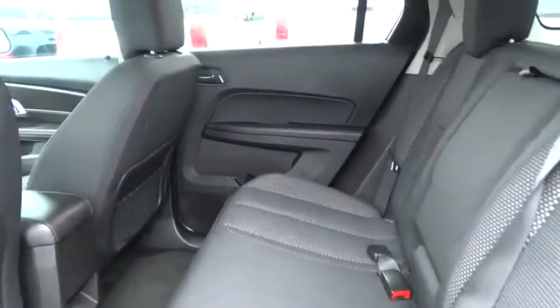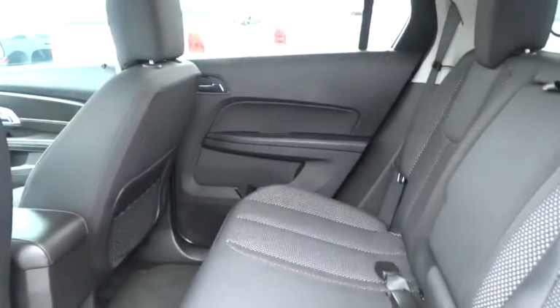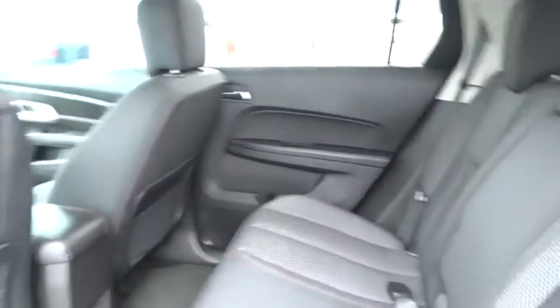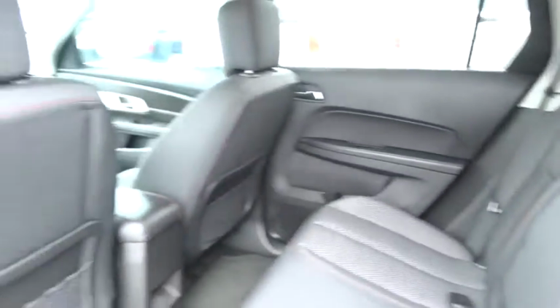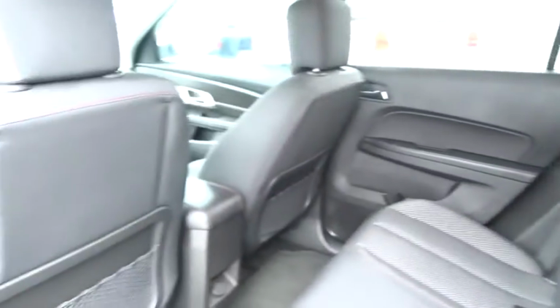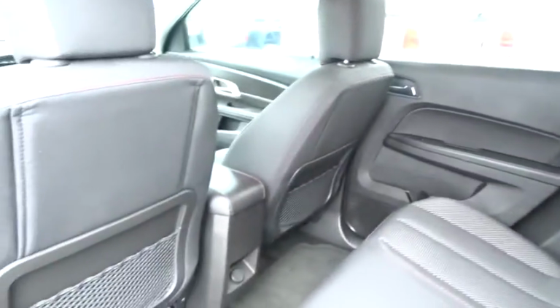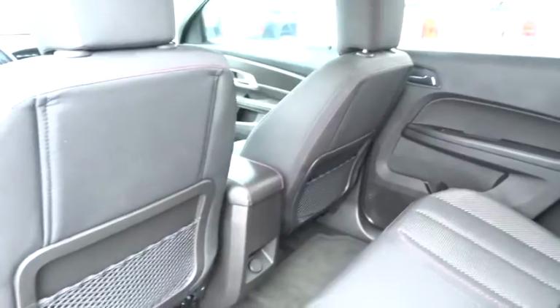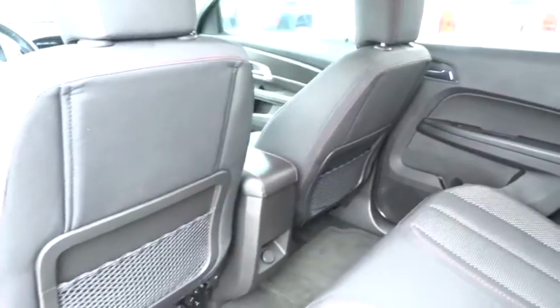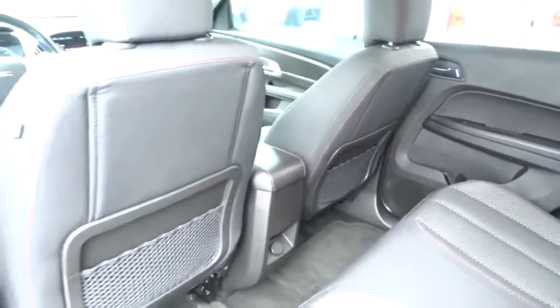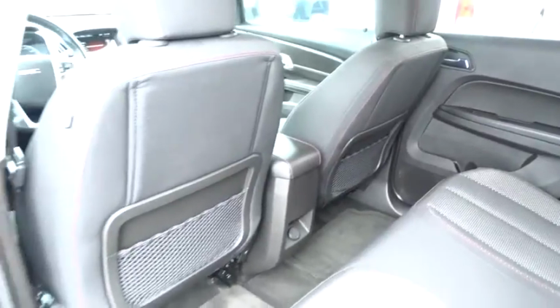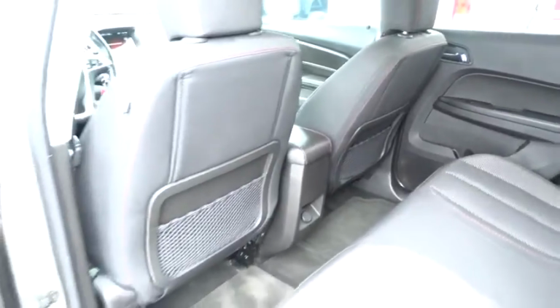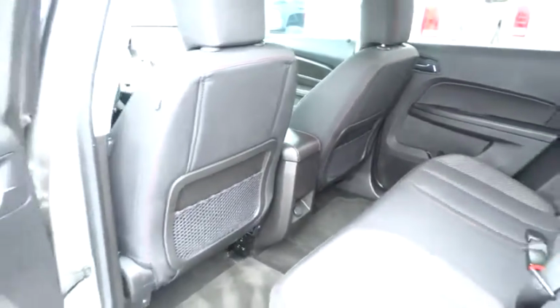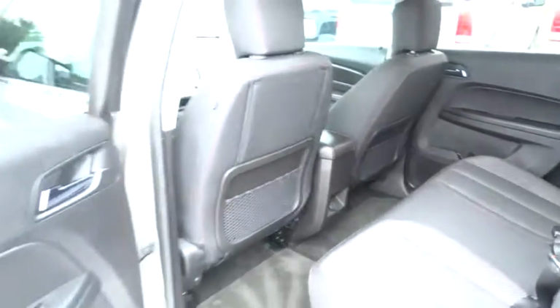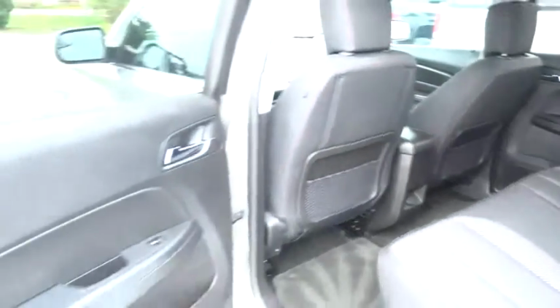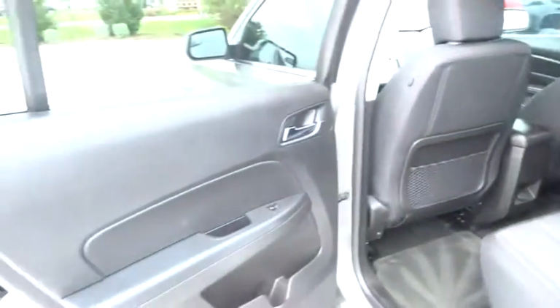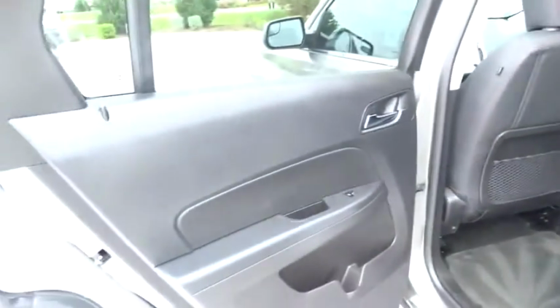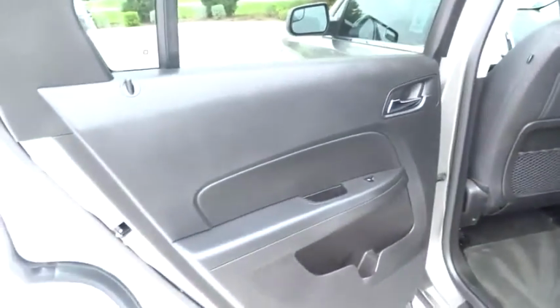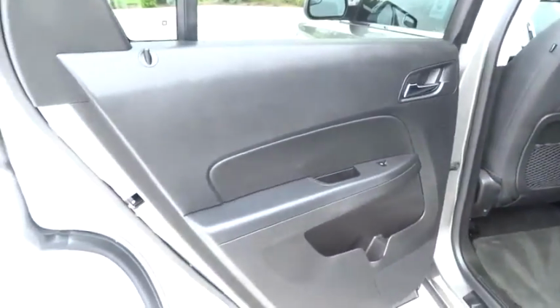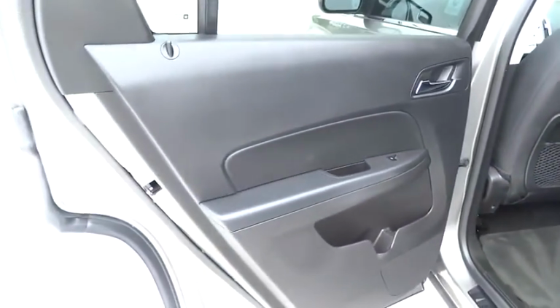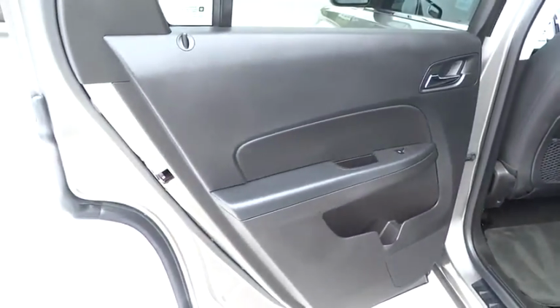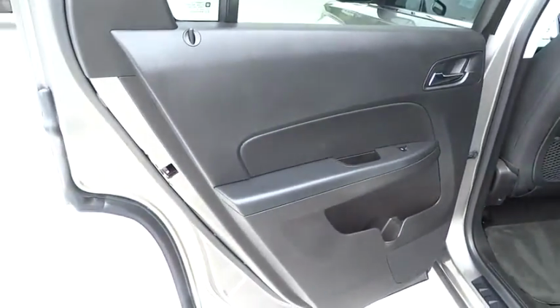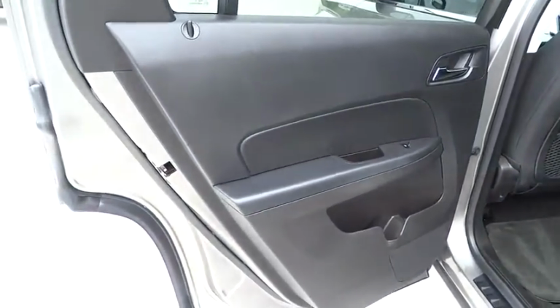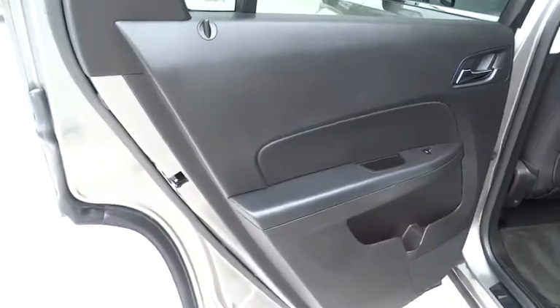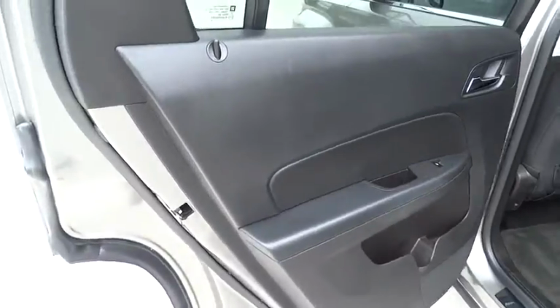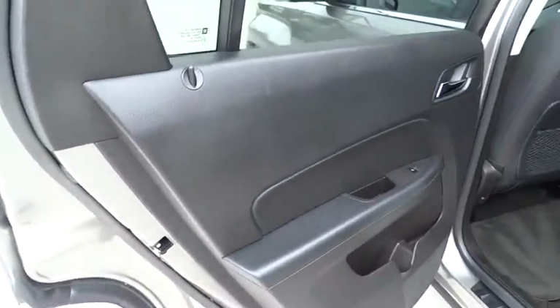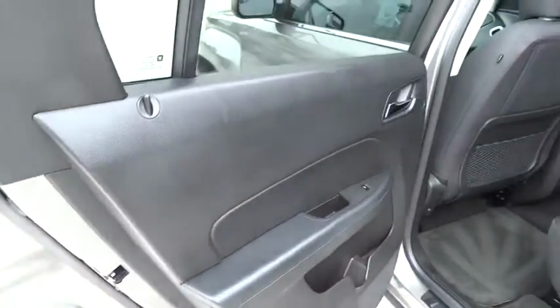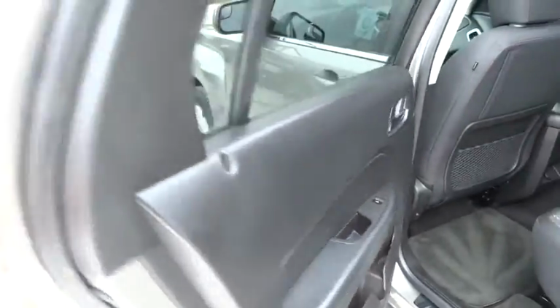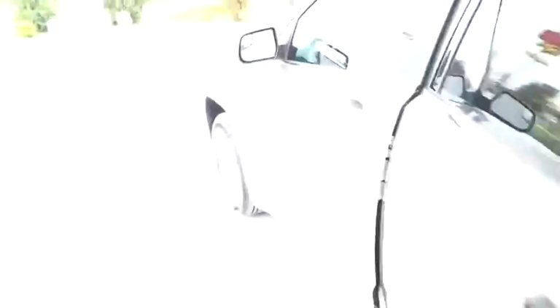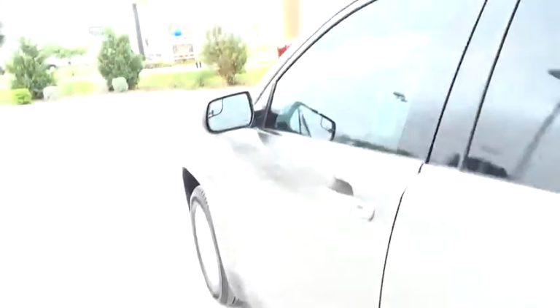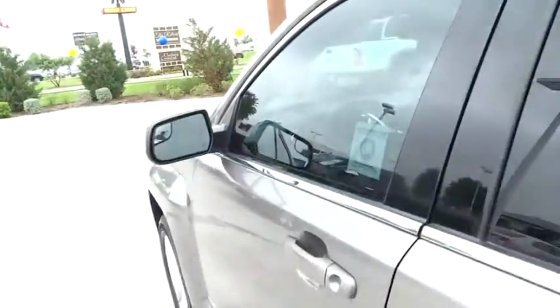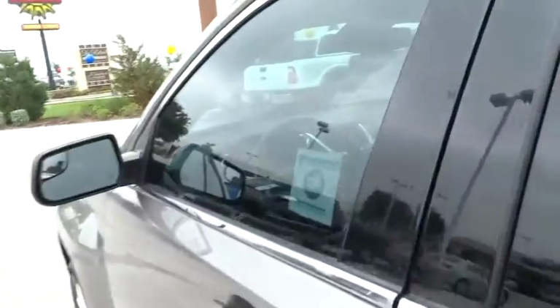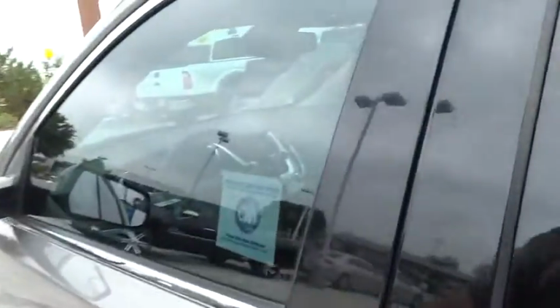Rear defrost, premium sound system, FWD. This vehicle offers reliability and good looks at a great price. So come in and take a test drive today.